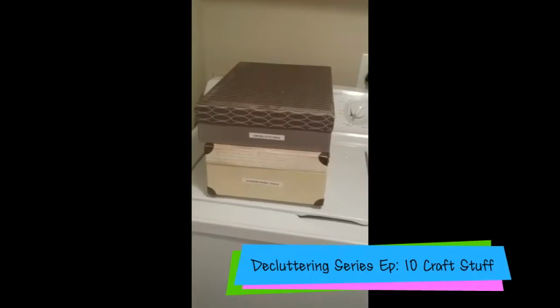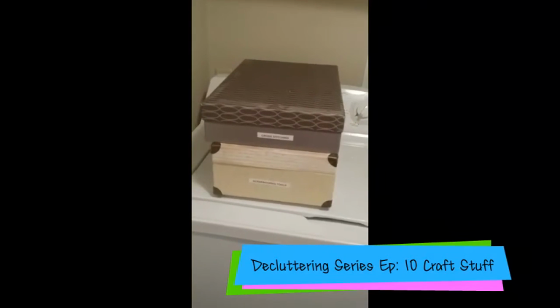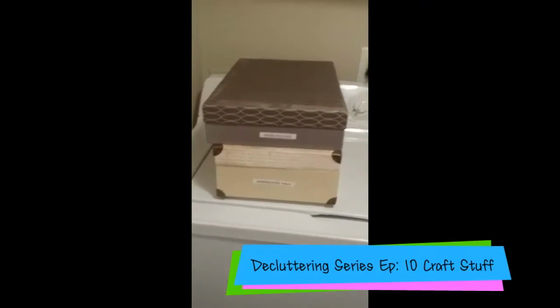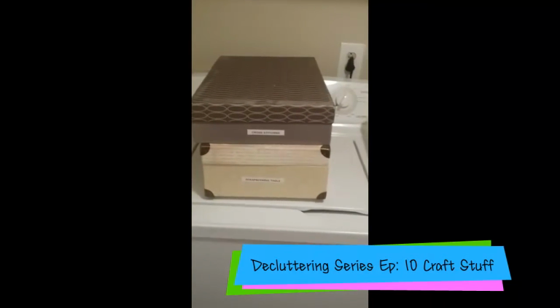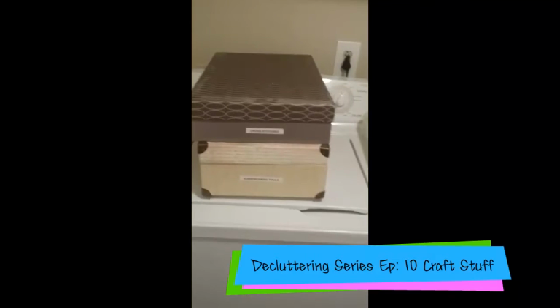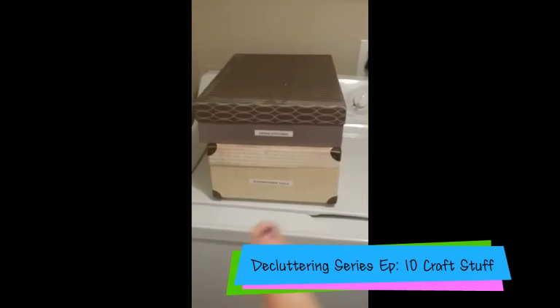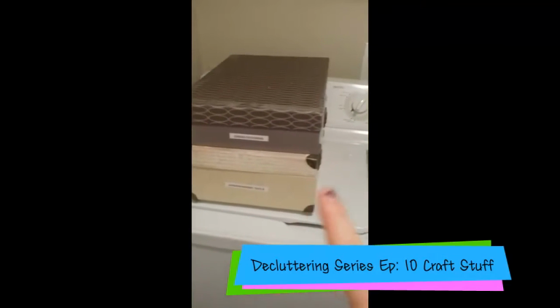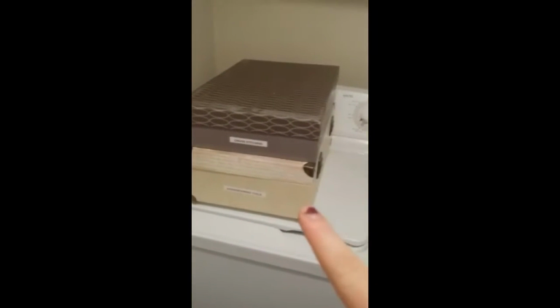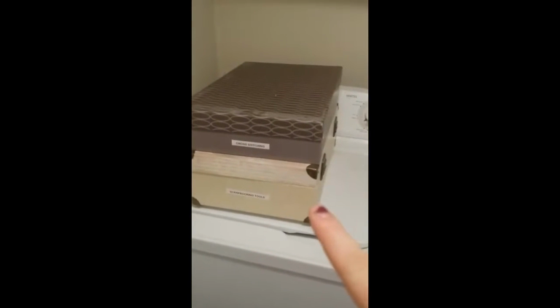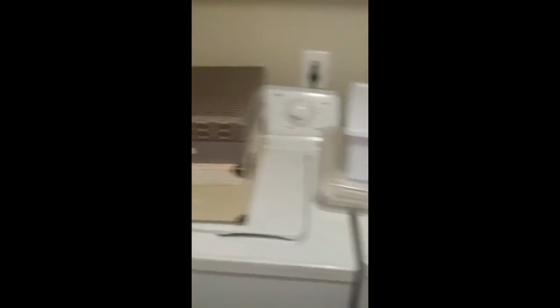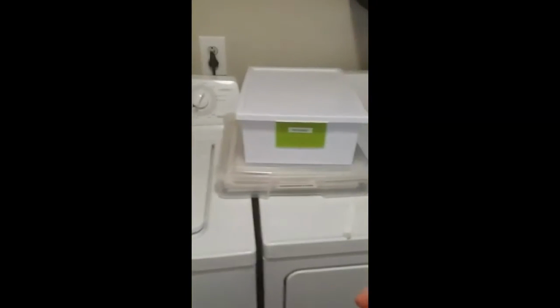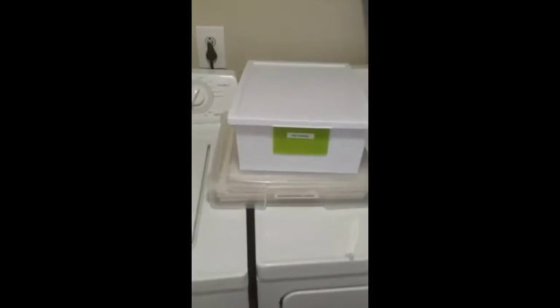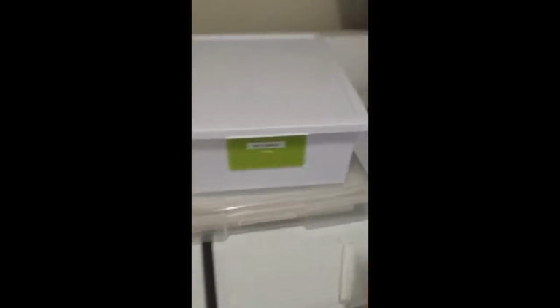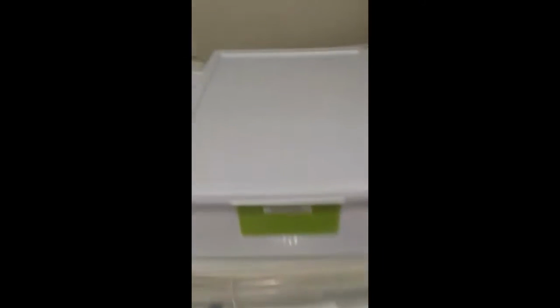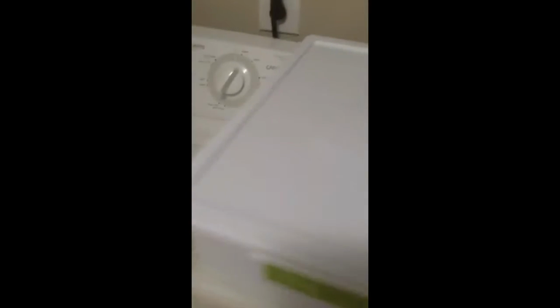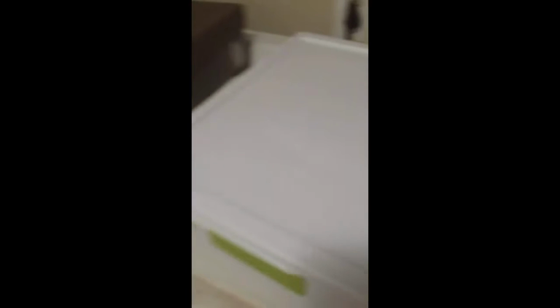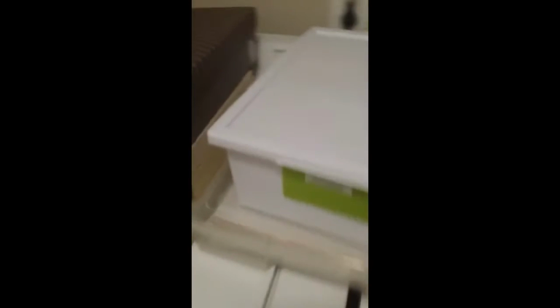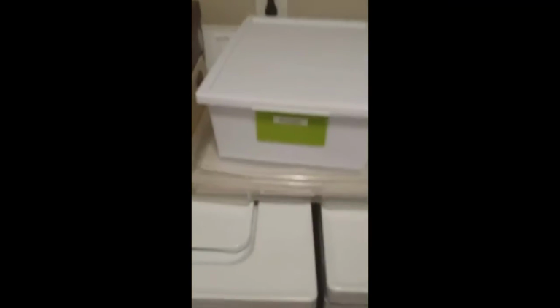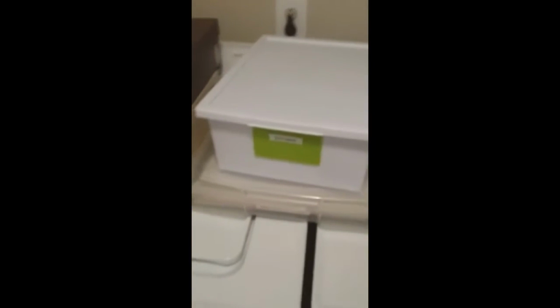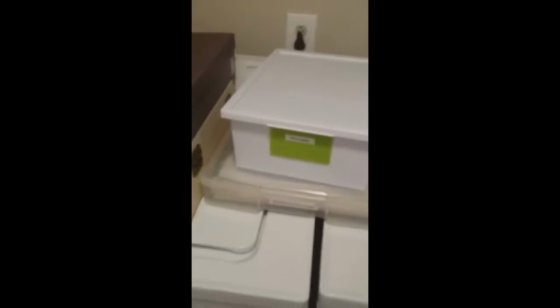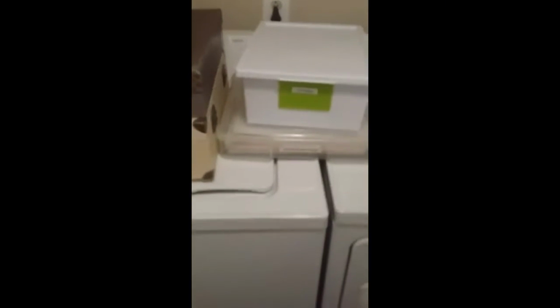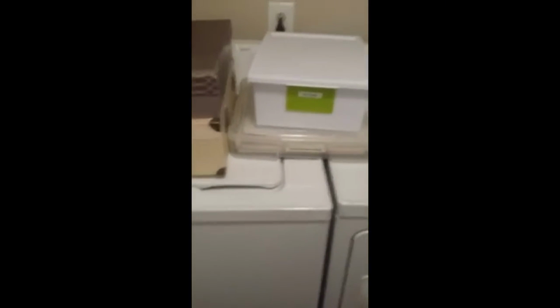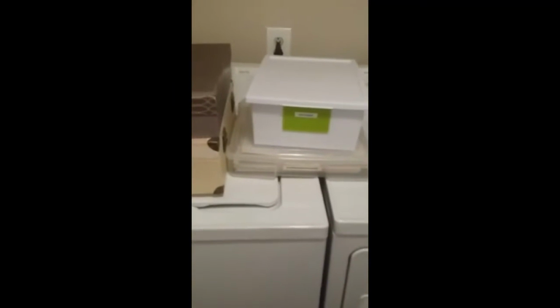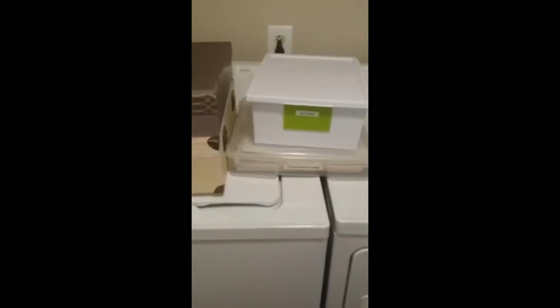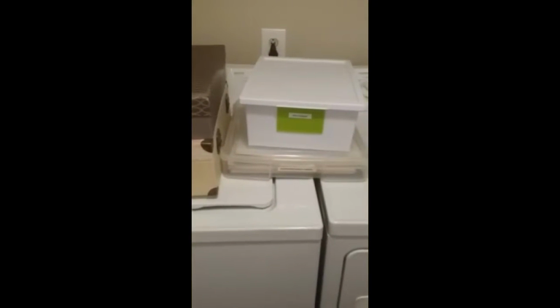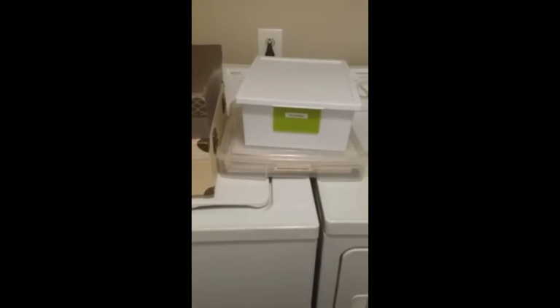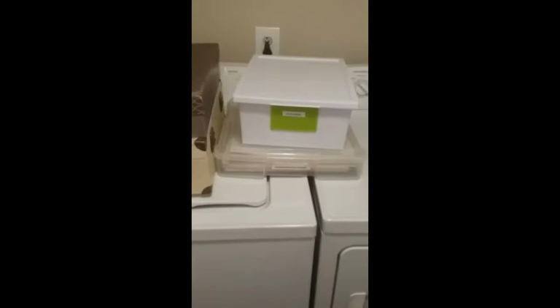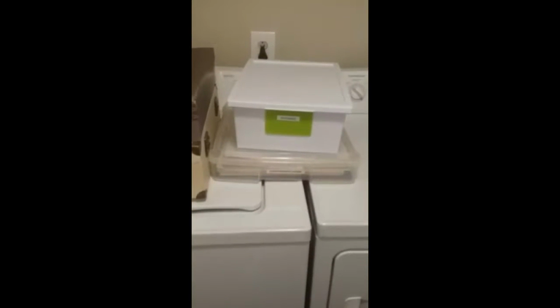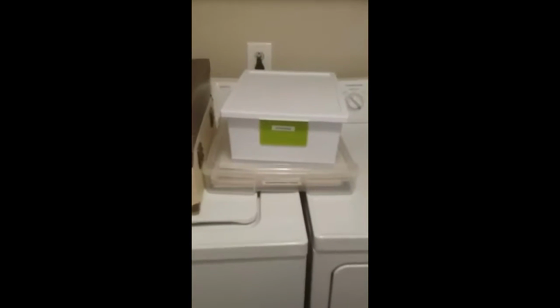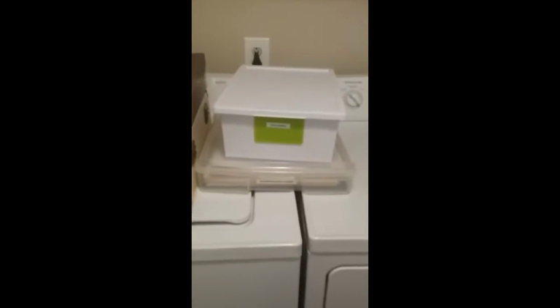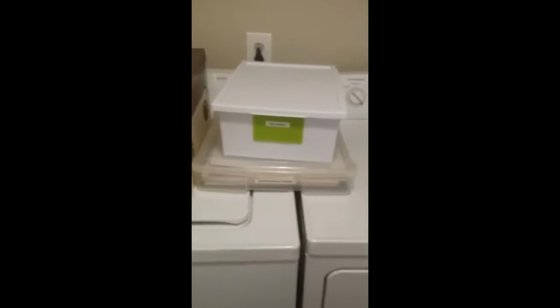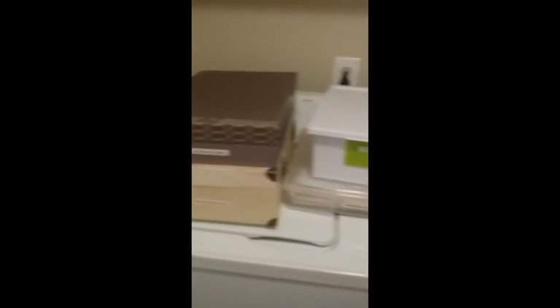Hi guys! I am now going to be decluttering my cross stitching and my scrapbooking stuff. These have actually been in my closet. I brought them down here because I'm hoping to do it while the kids are asleep at night, when I'm up for a little bit or during nap time.